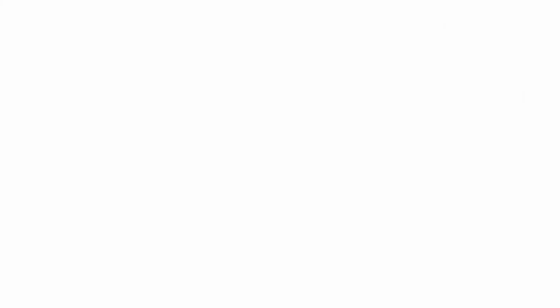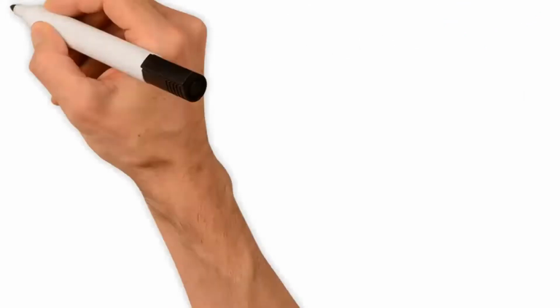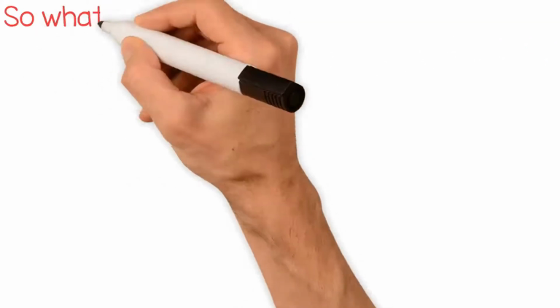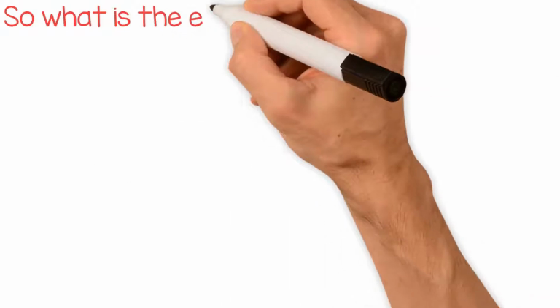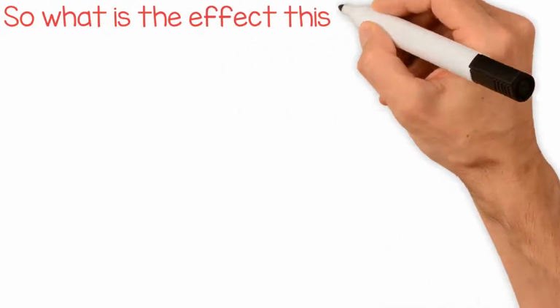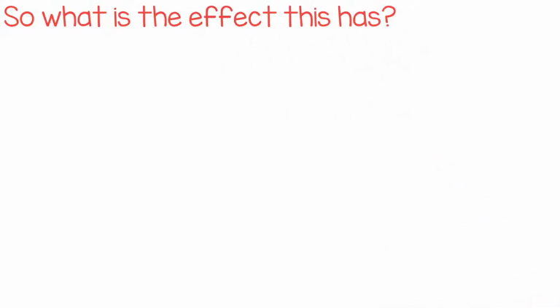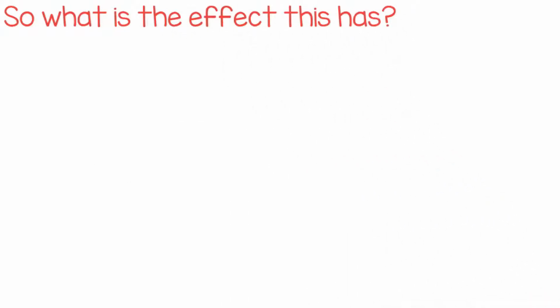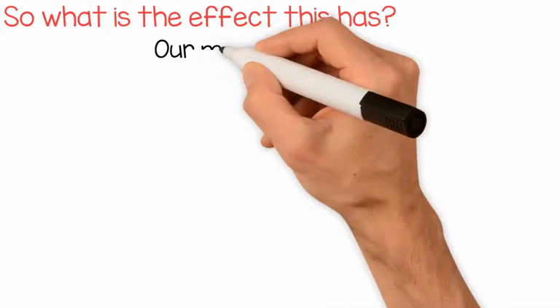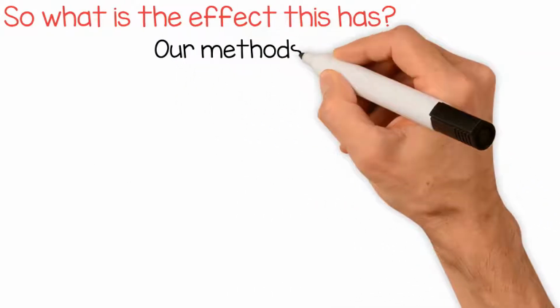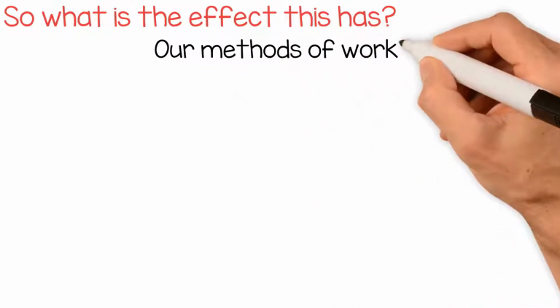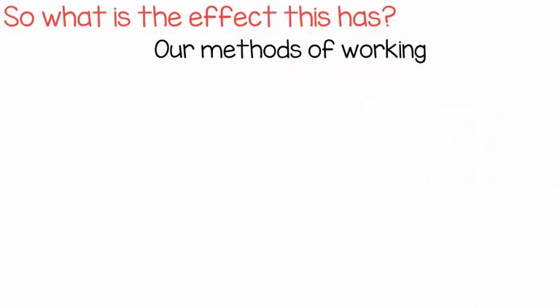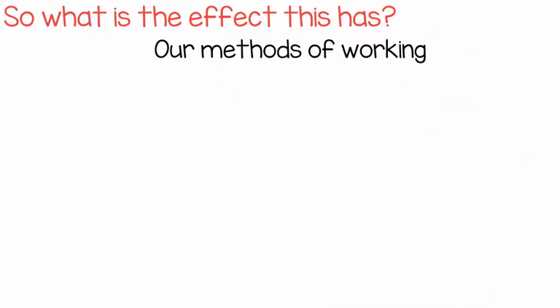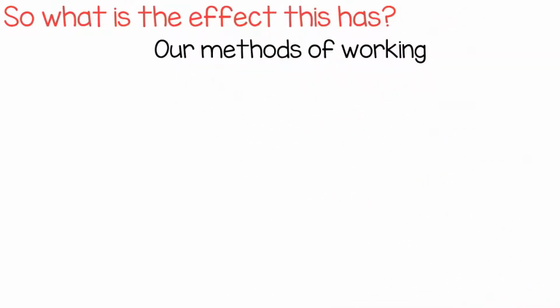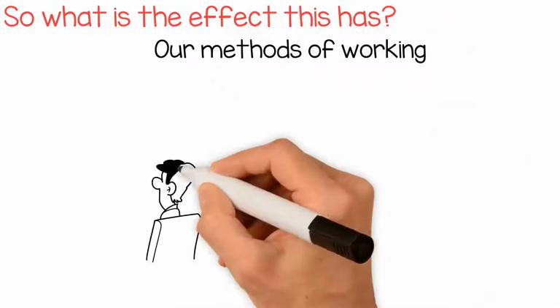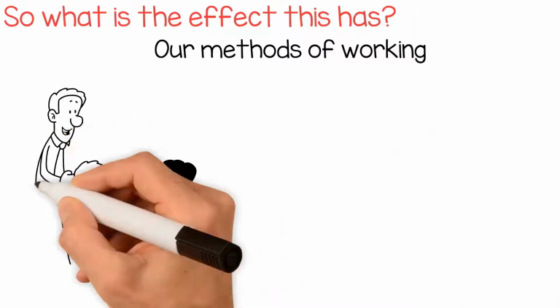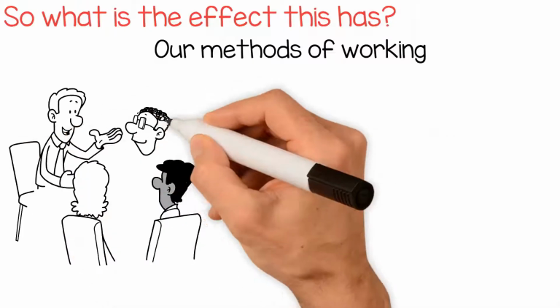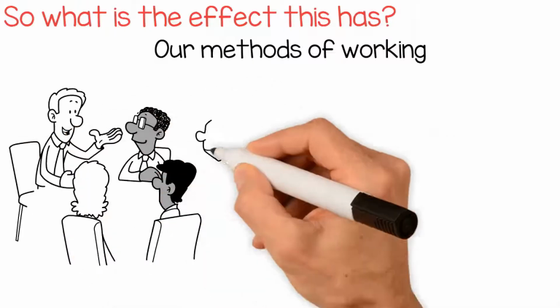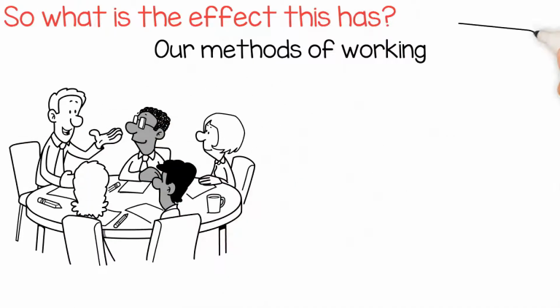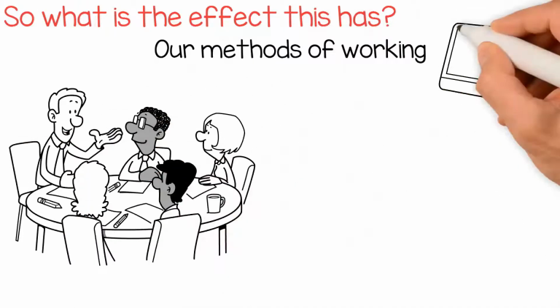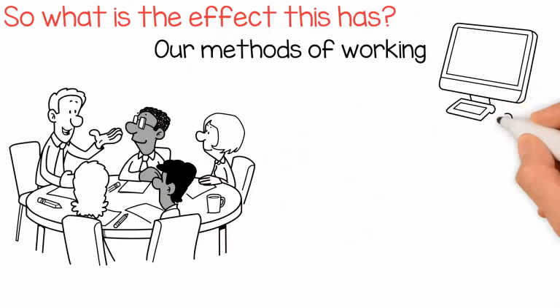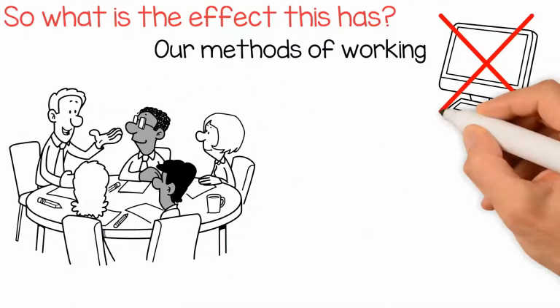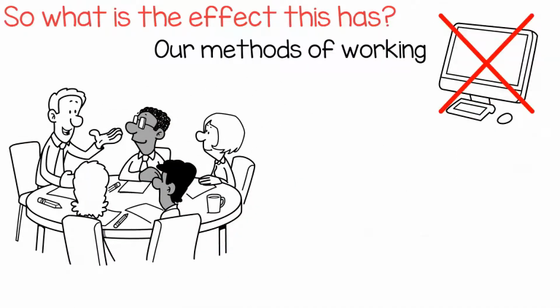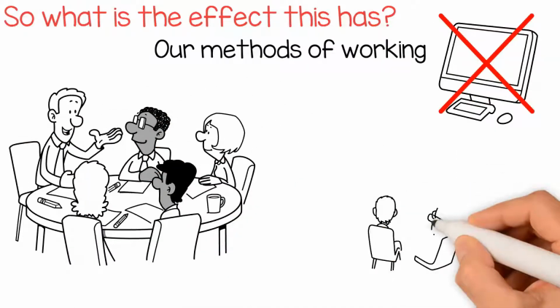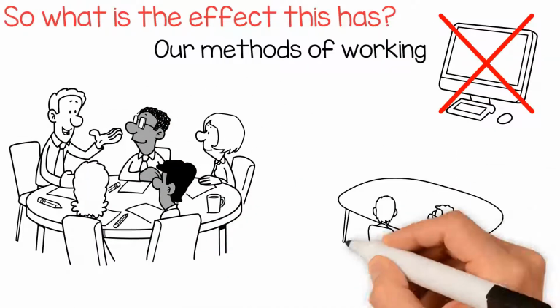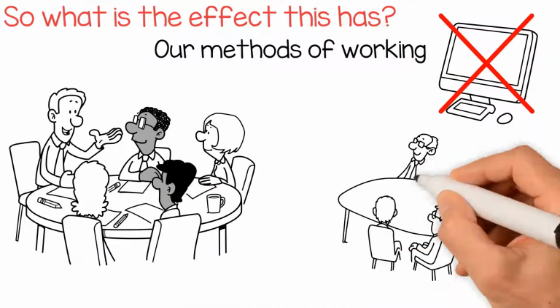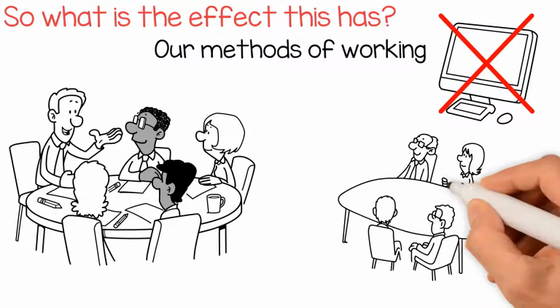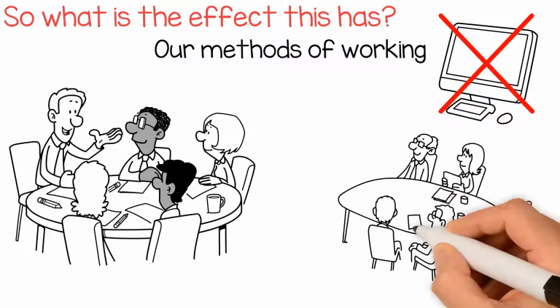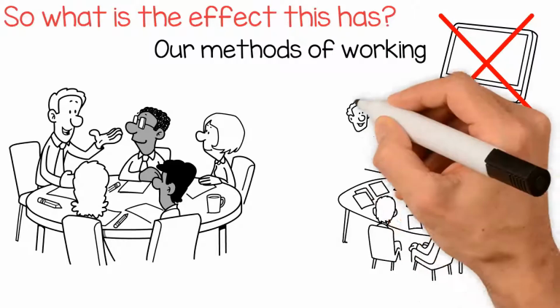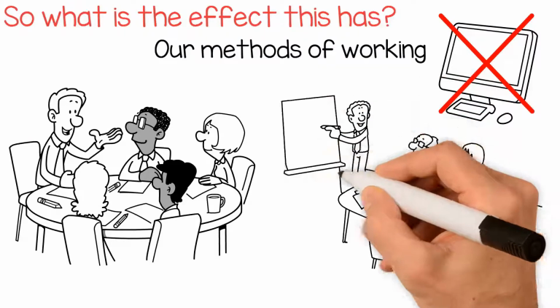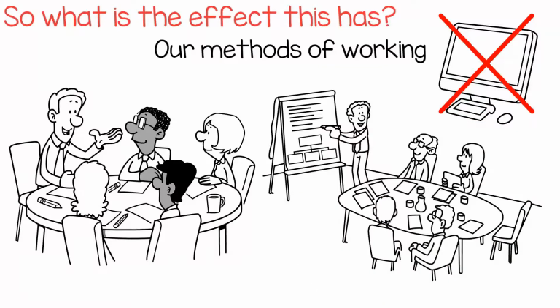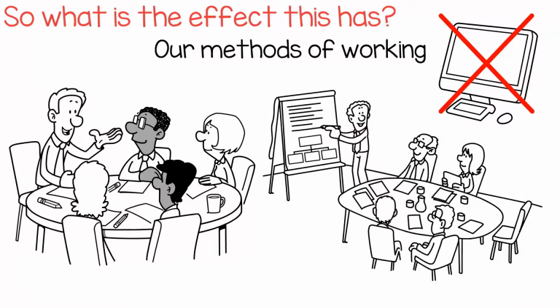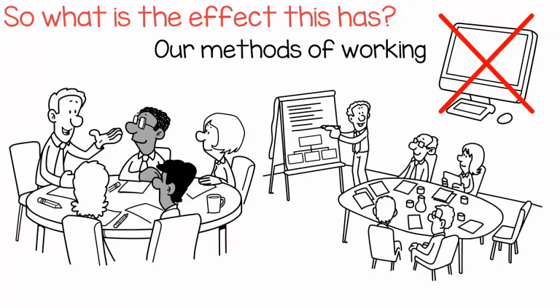So what is the effect this has? Well, when comparing our methods of working through time, you'll find that we used to be forced to speak to each other. Computers did not exist, and in order to progress a project, people would meet on site and work together. They would collaborate naturally.